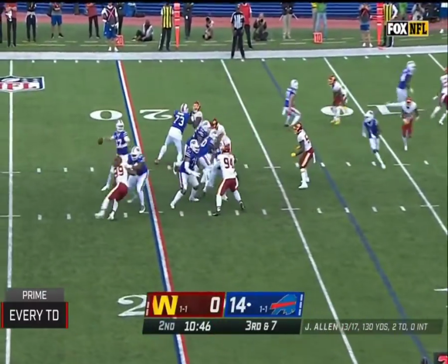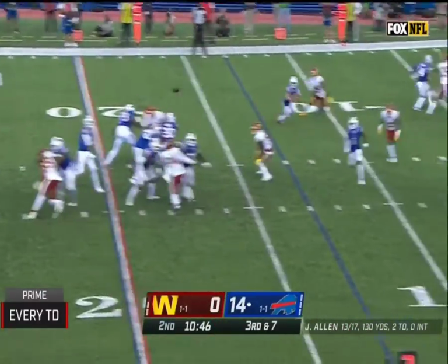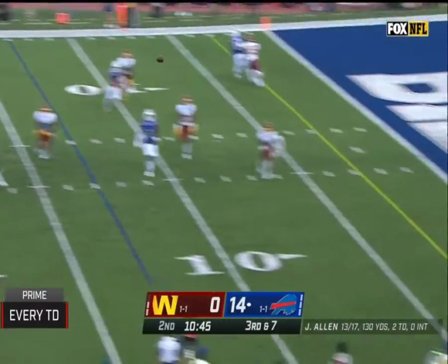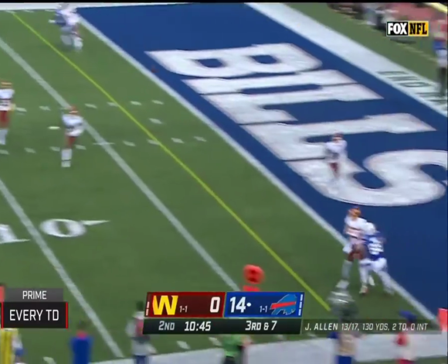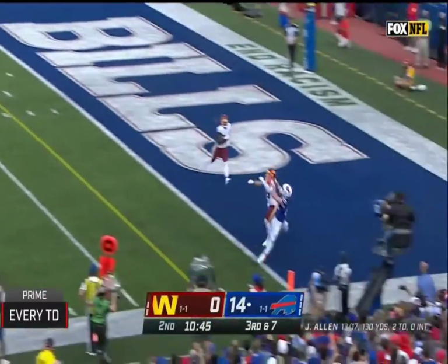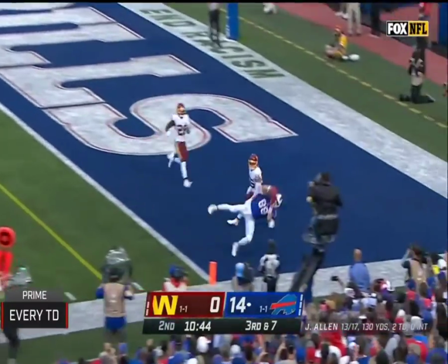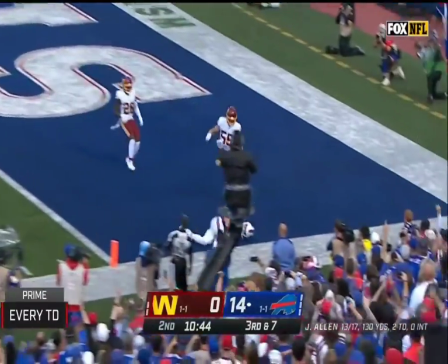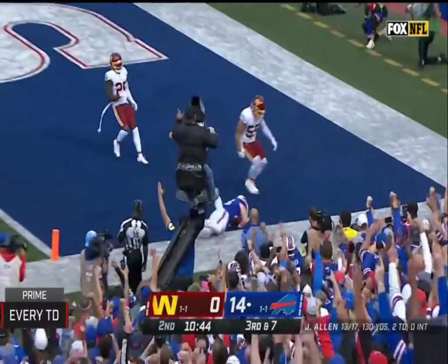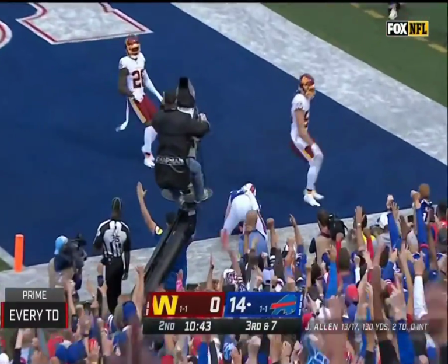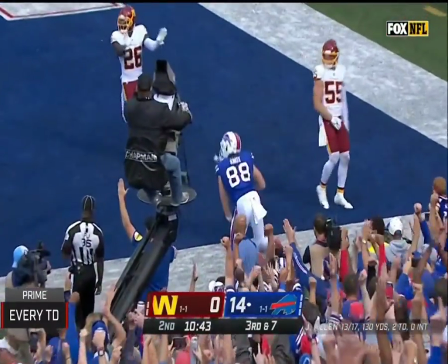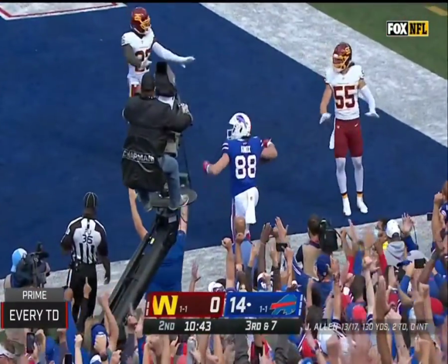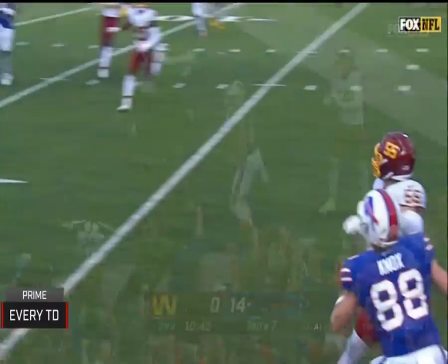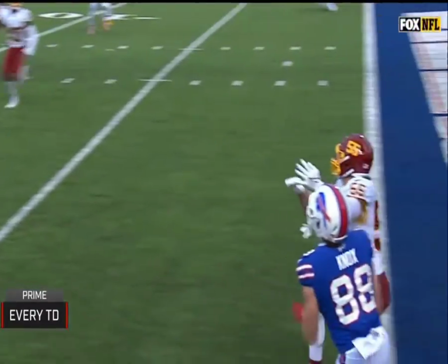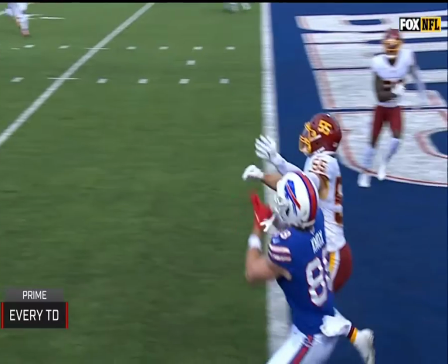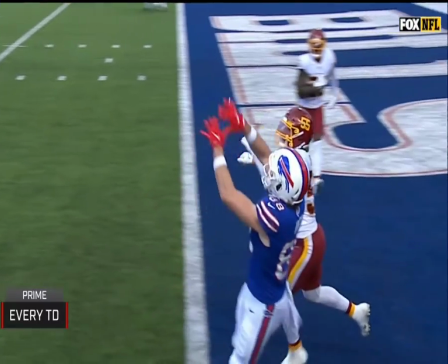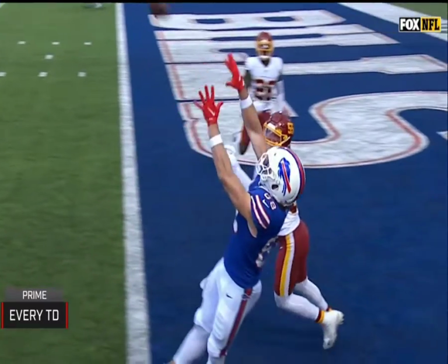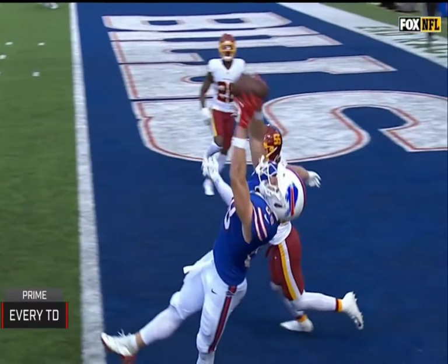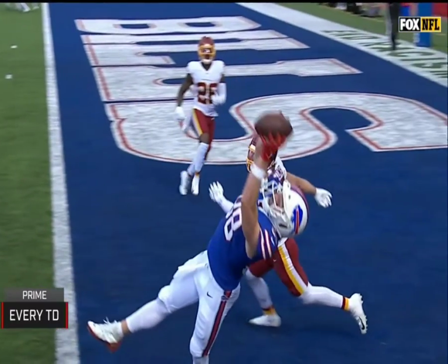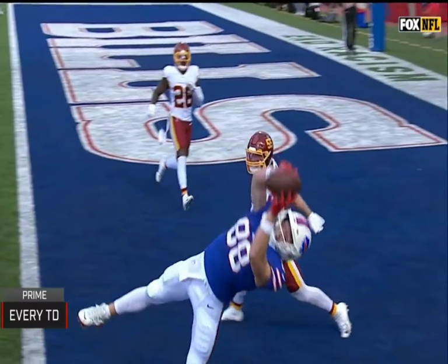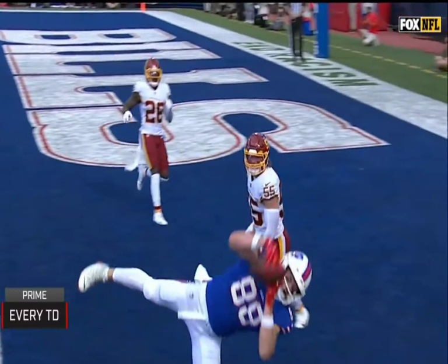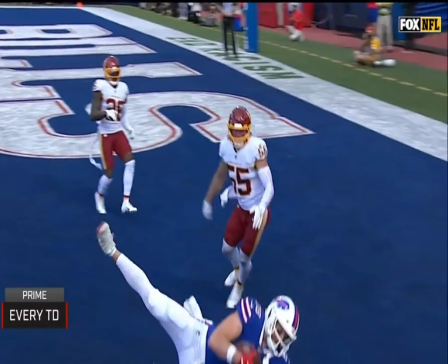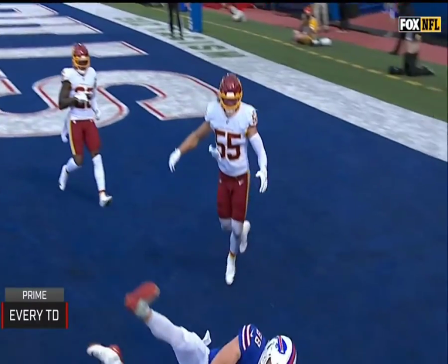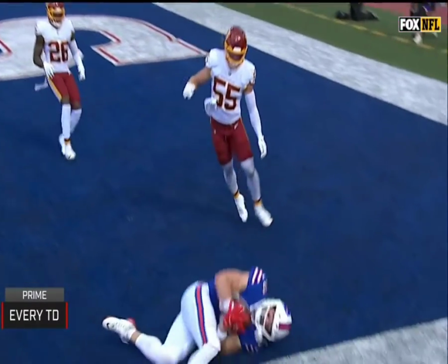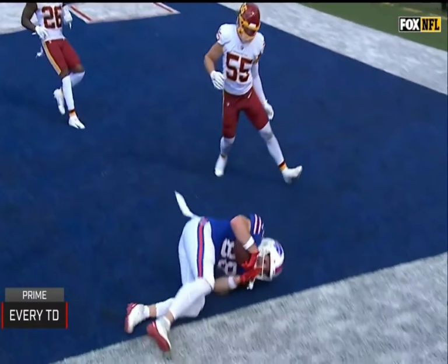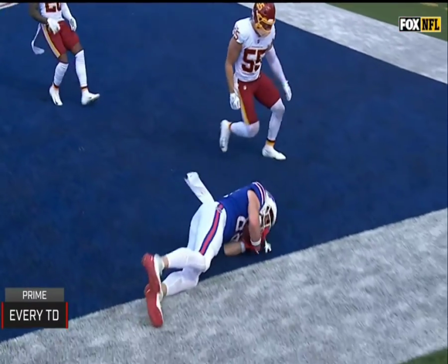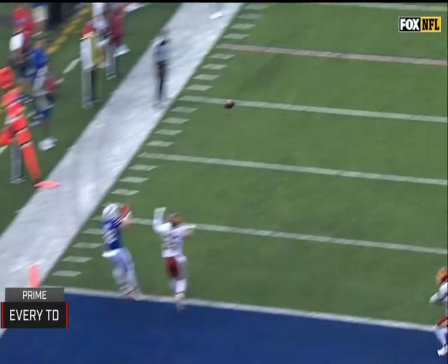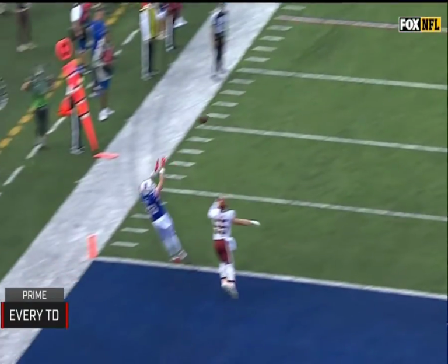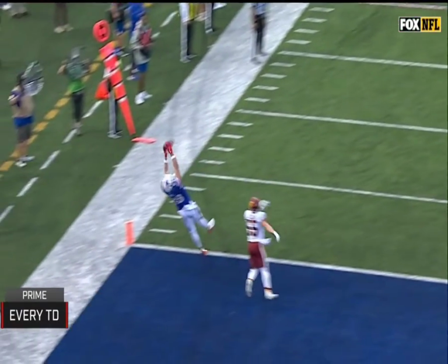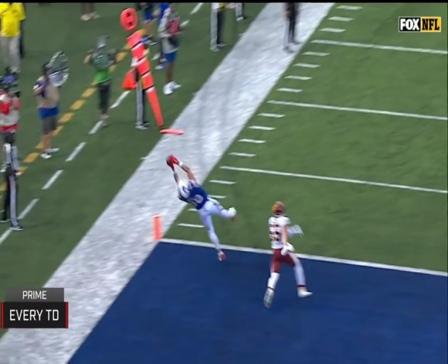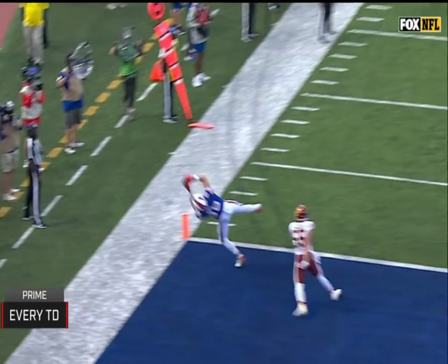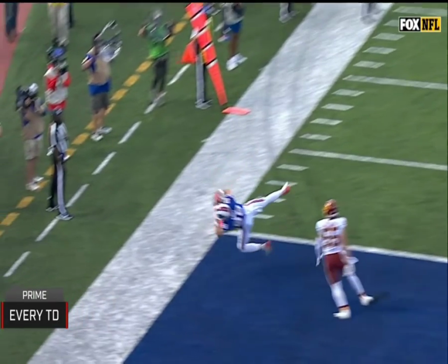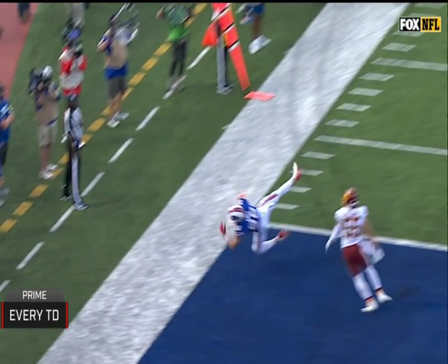For the end zone, and Knox reaches up and grabs it. And Dawson Knox has a Buffalo touchdown. Wow, what a catch at the tight end position.